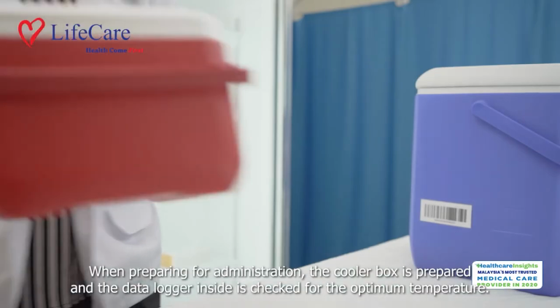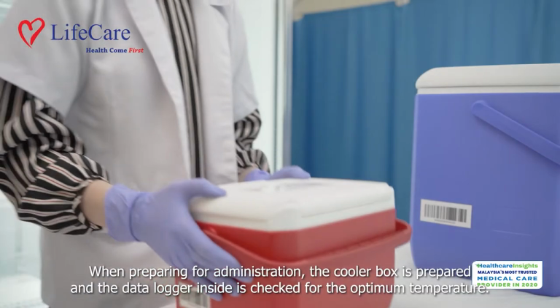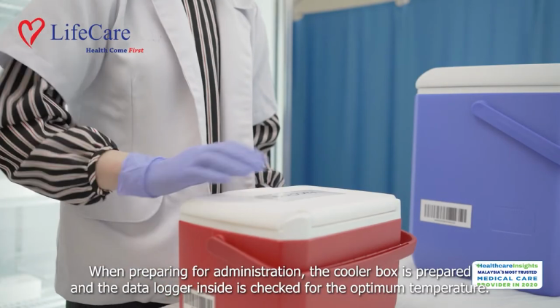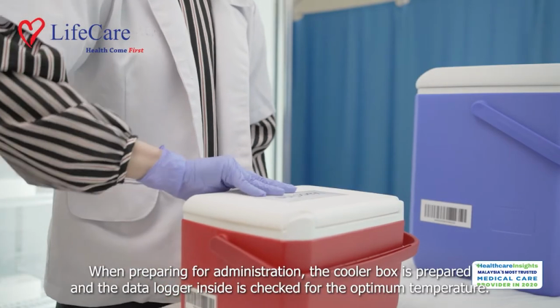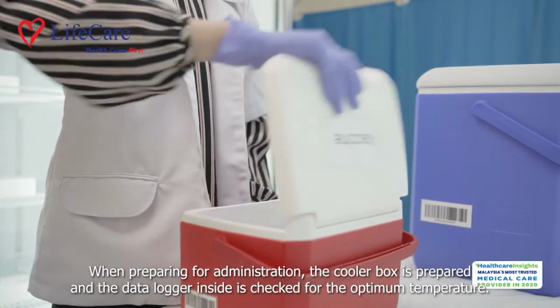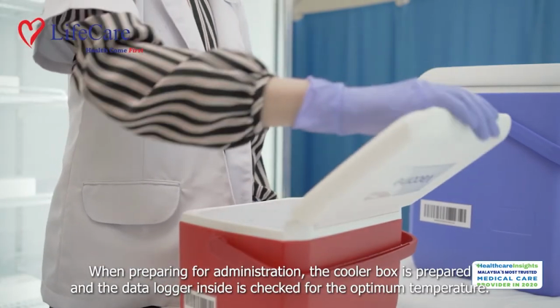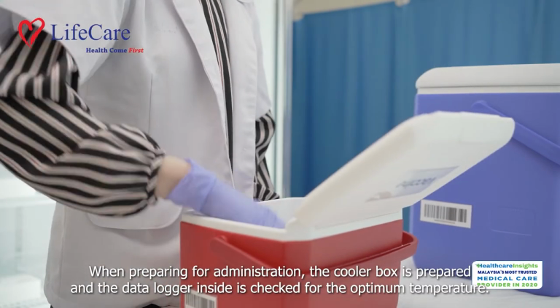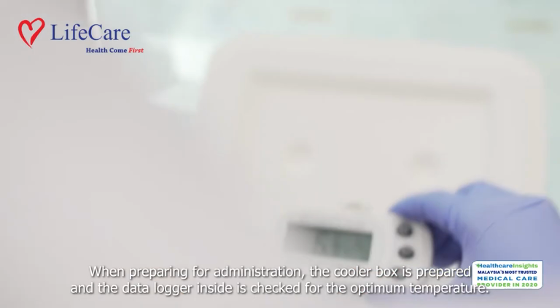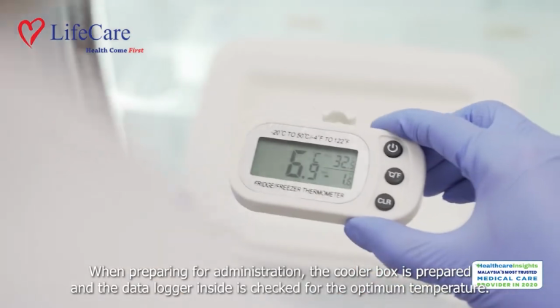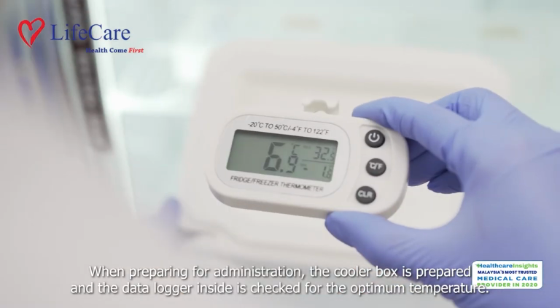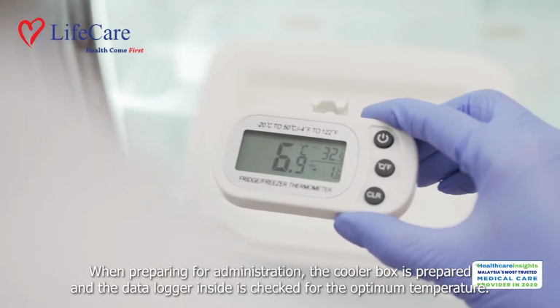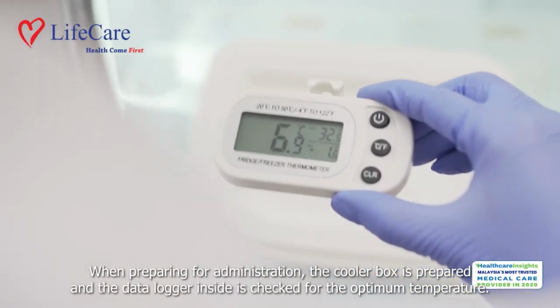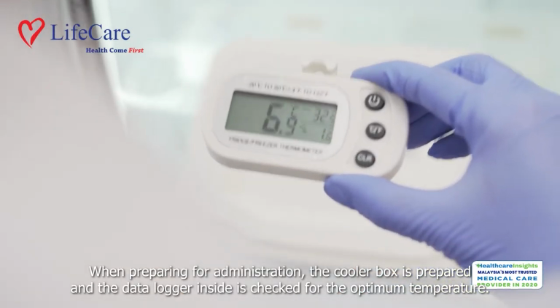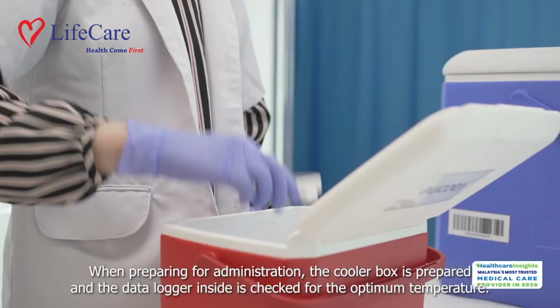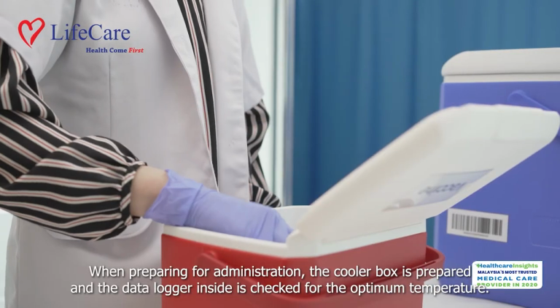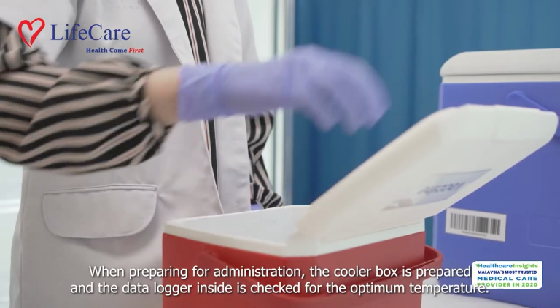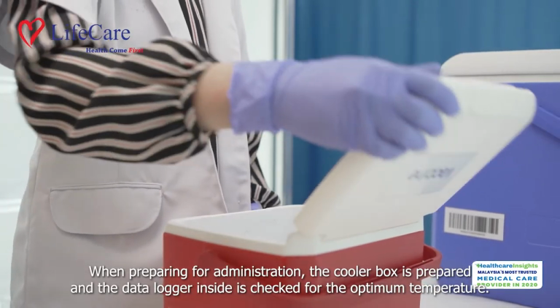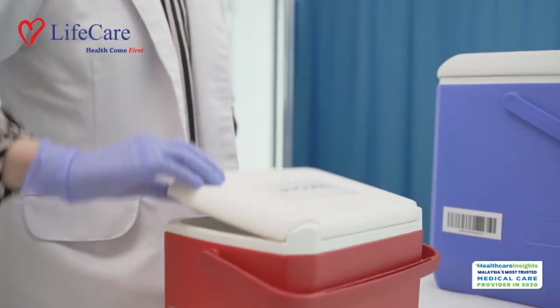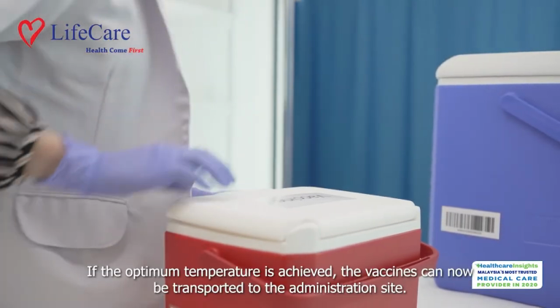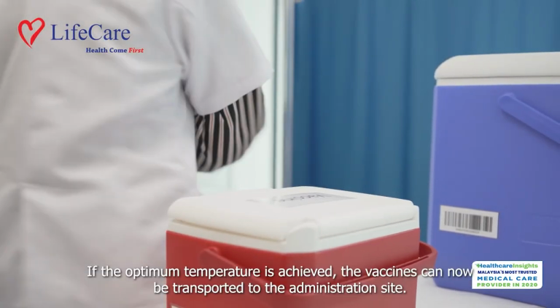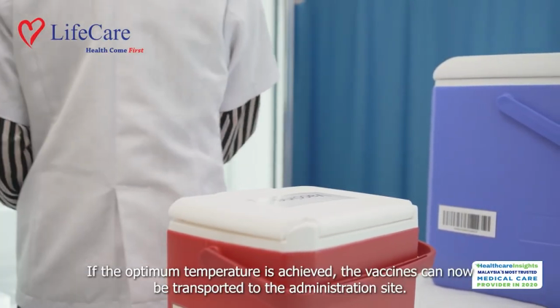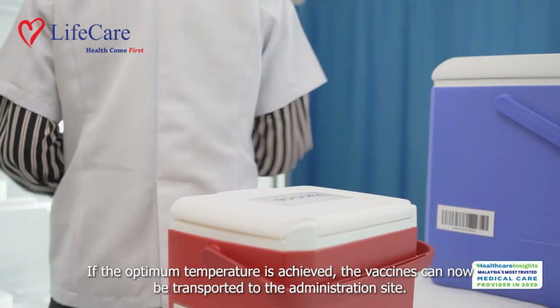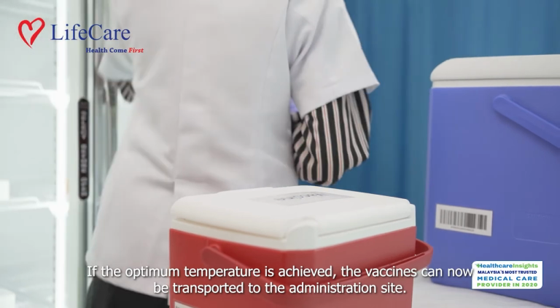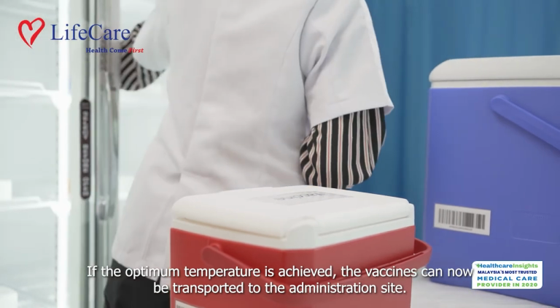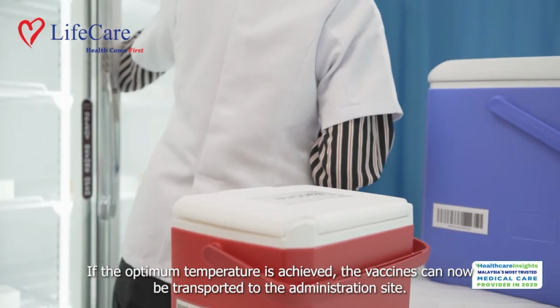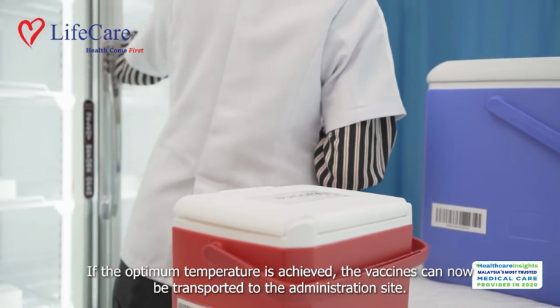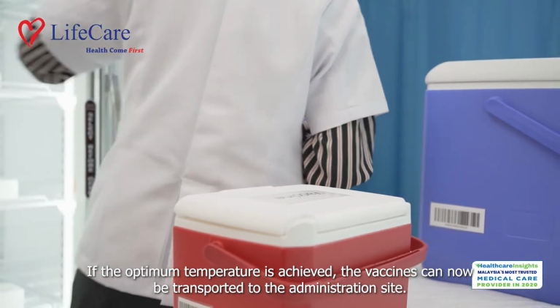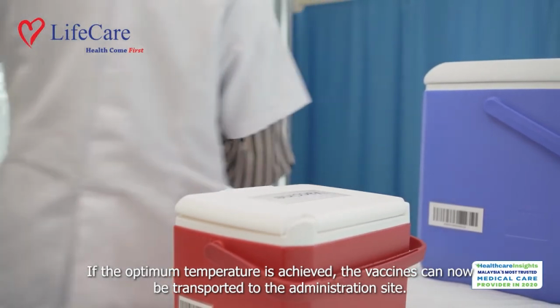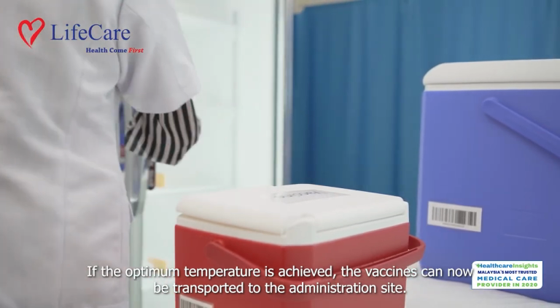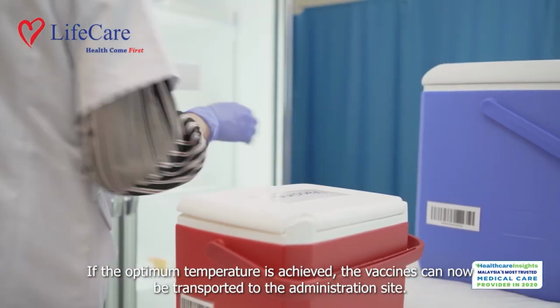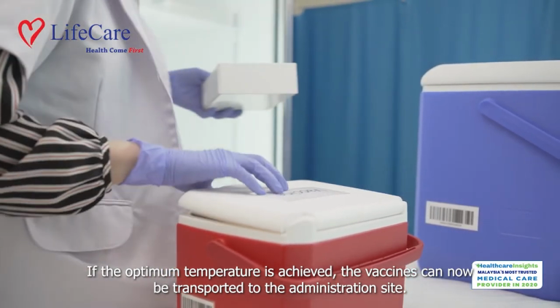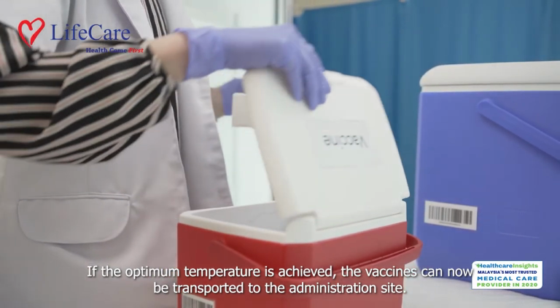When preparing for administration, the cooler box is prepared and the data logger inside is checked for the optimum temperature. If the optimum temperature is achieved, the vaccines can now be transported to the administration site.